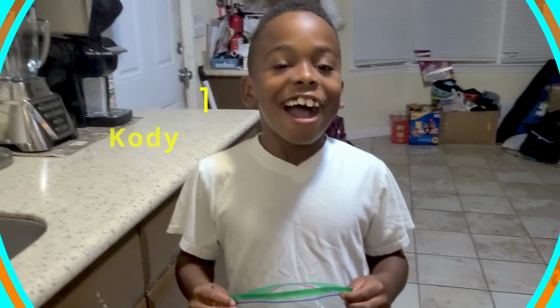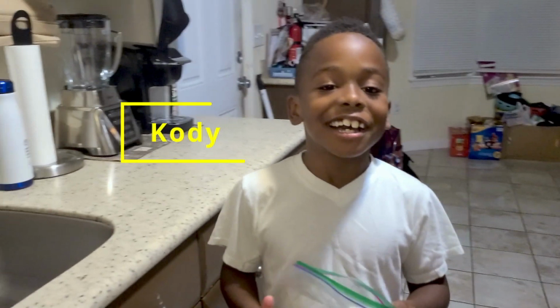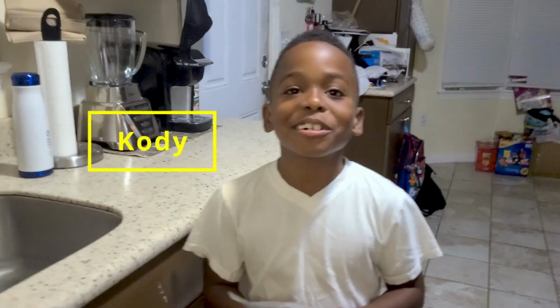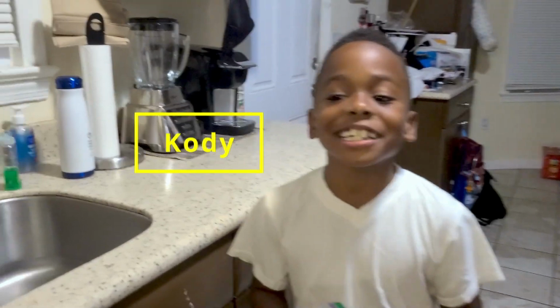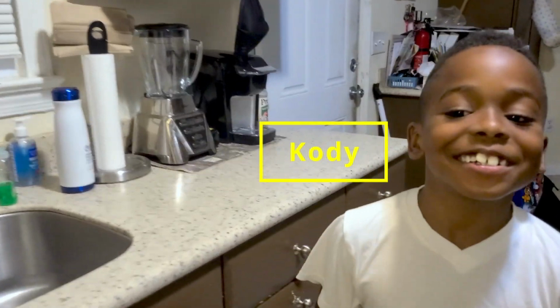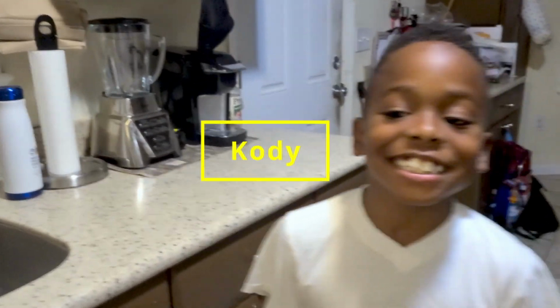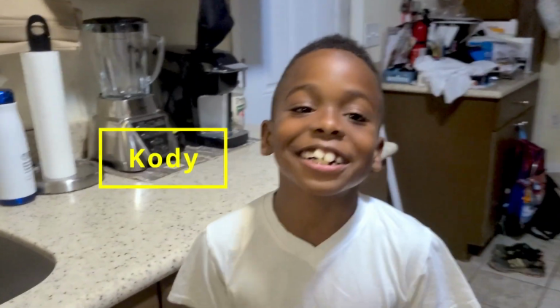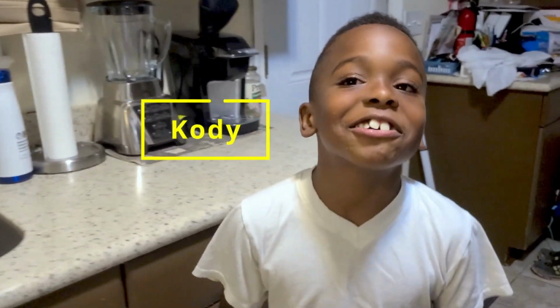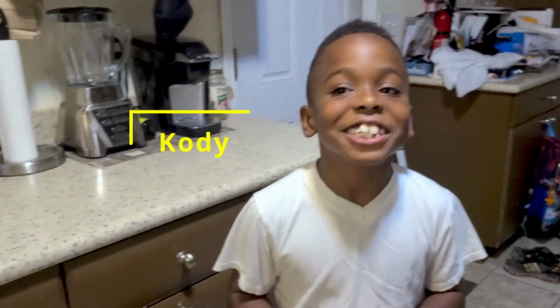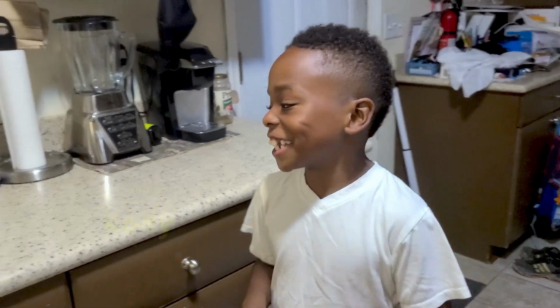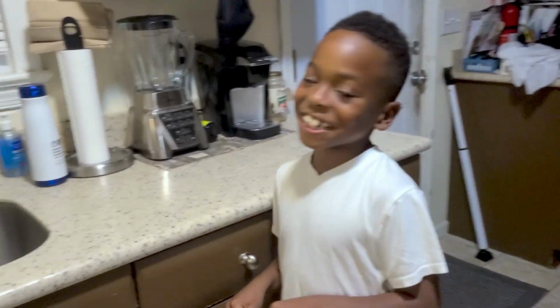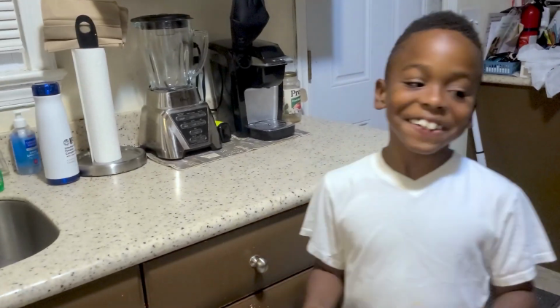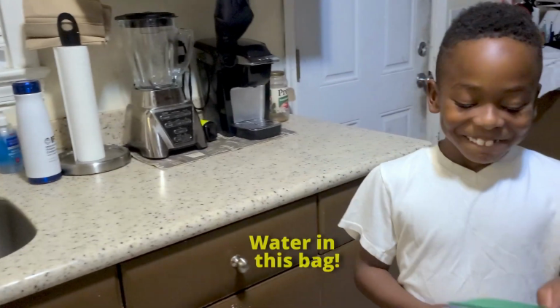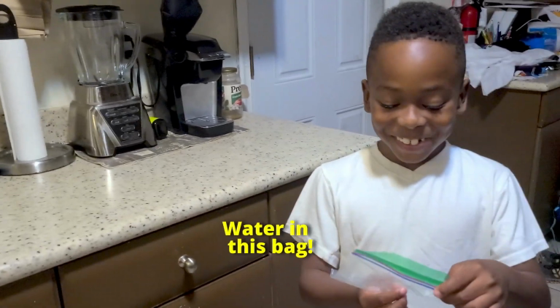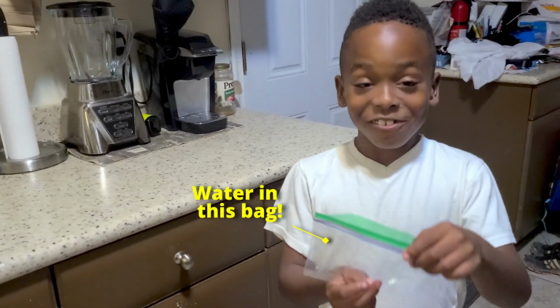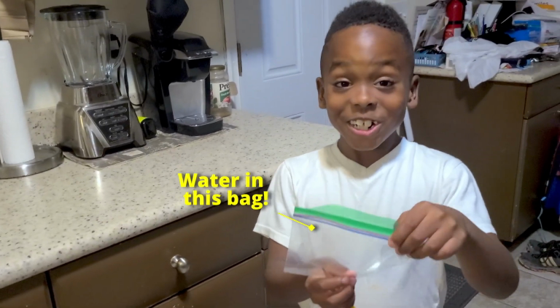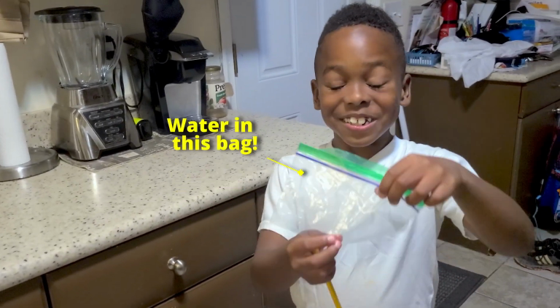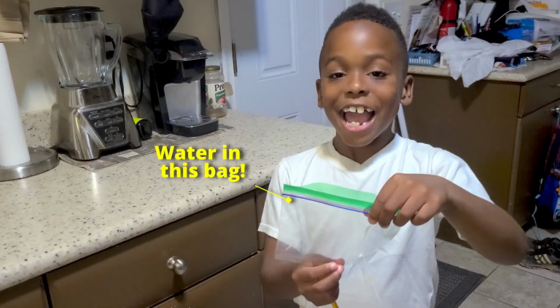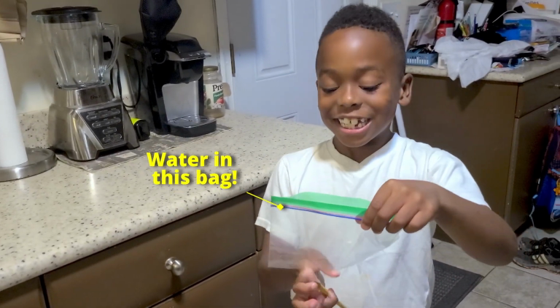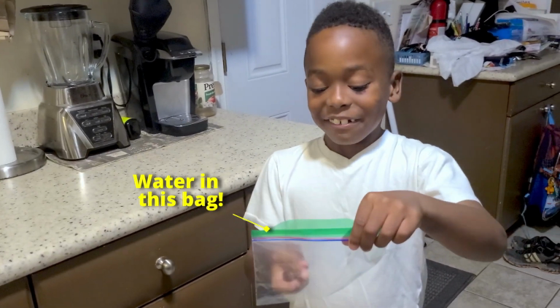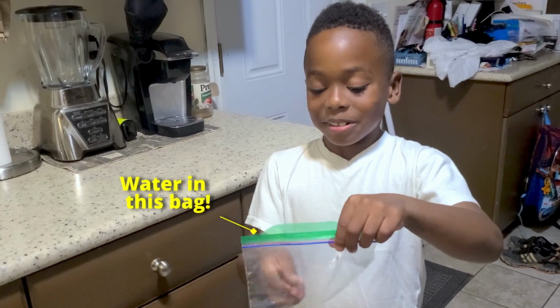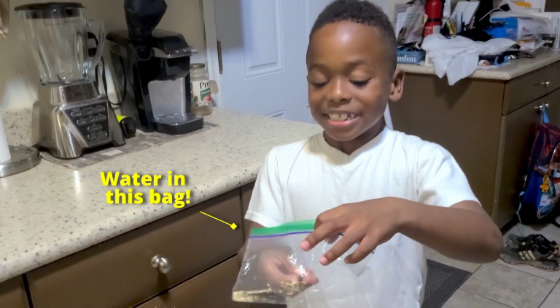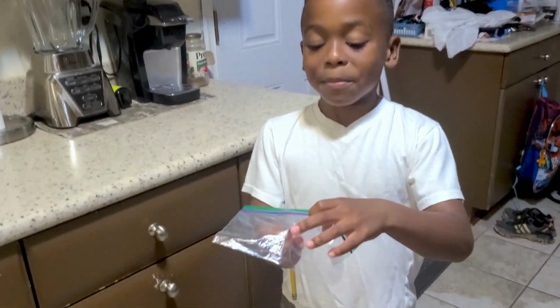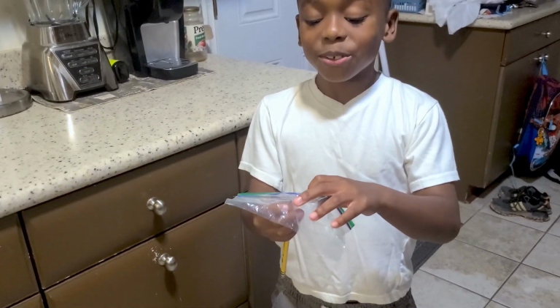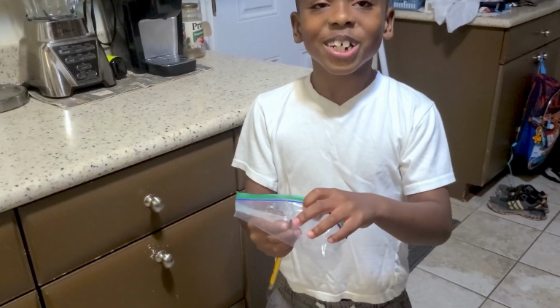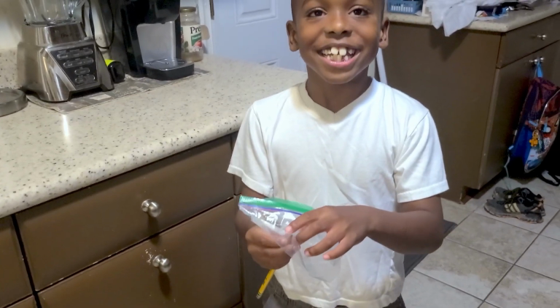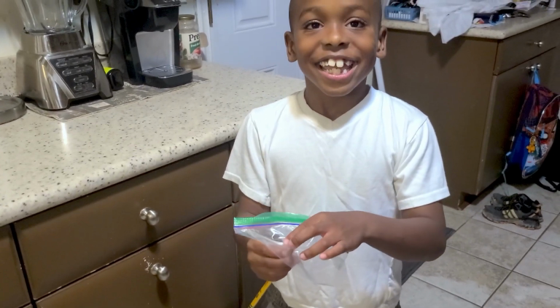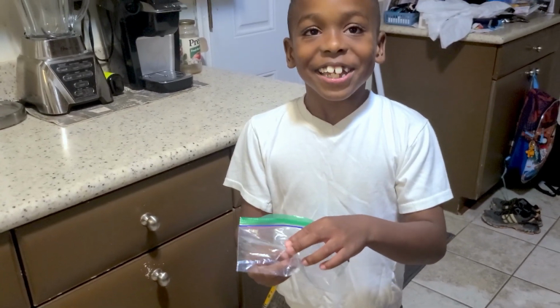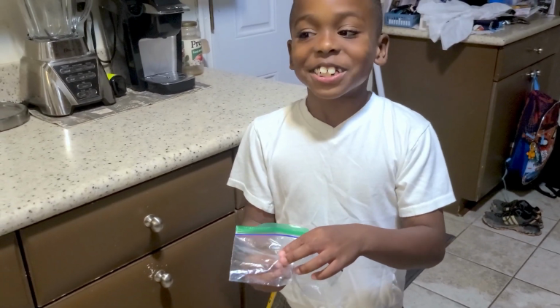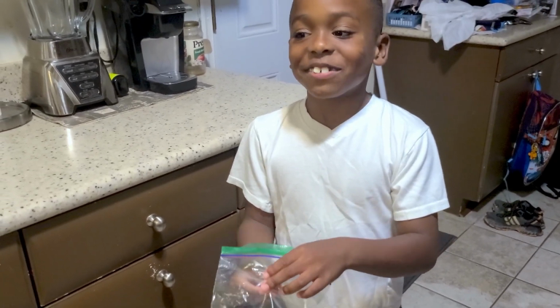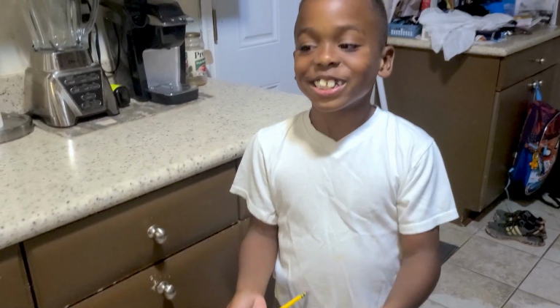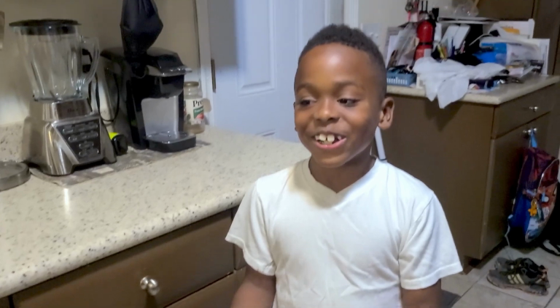Hi guys, welcome back to Cody and Caden Comicals. Today we're going to put water in this bag and stick a pencil through it and see if it leaks or not.